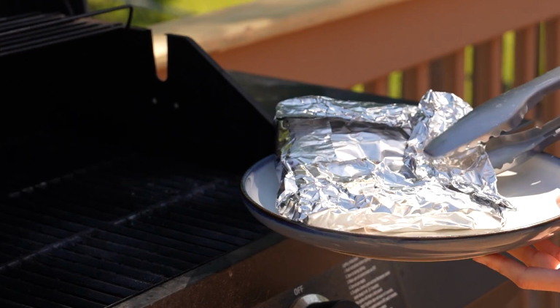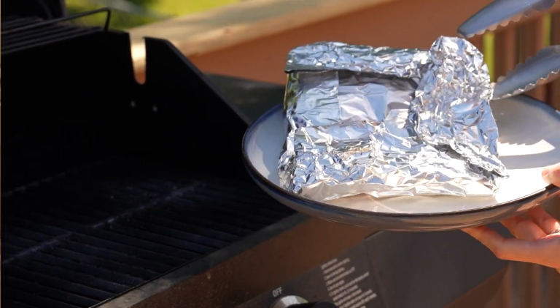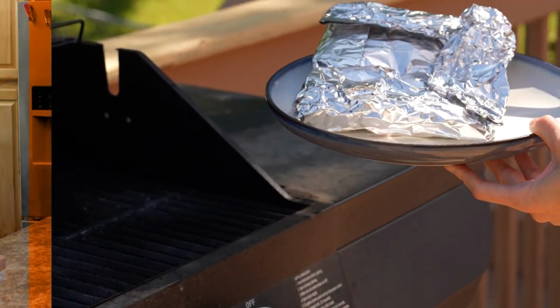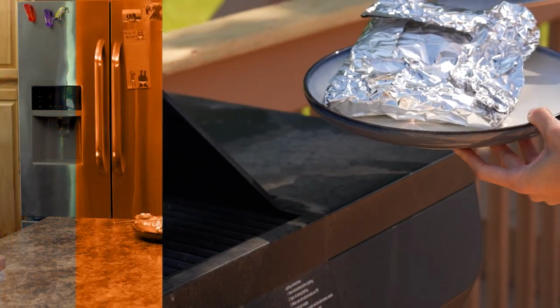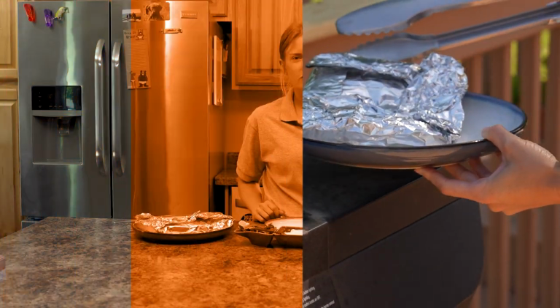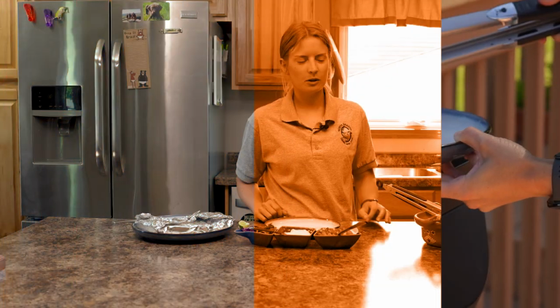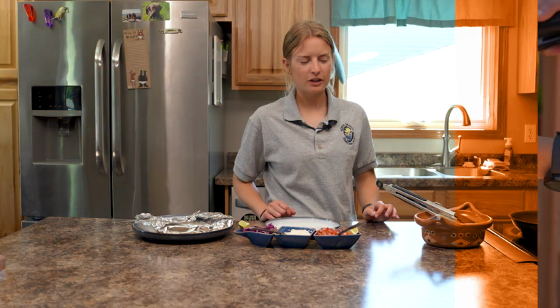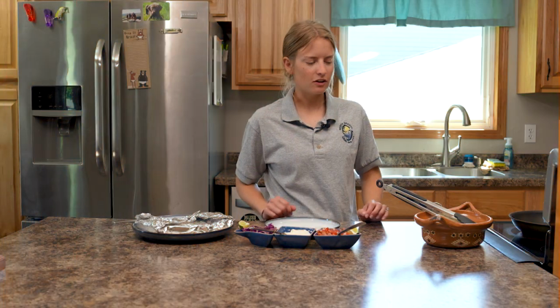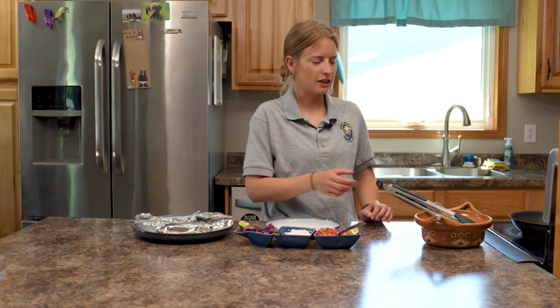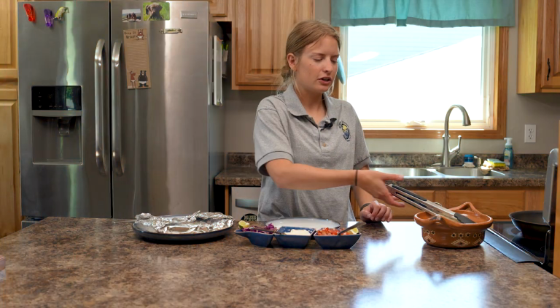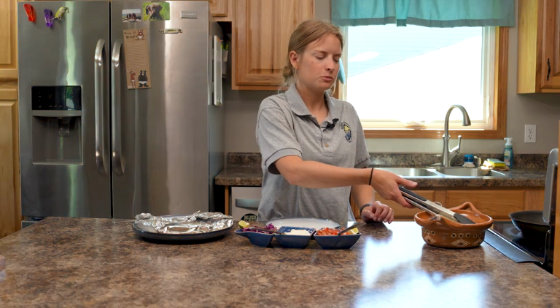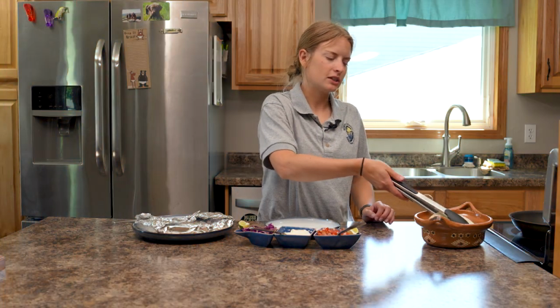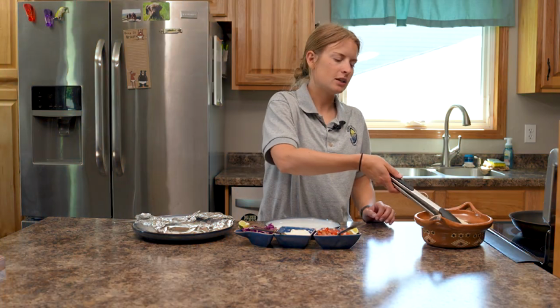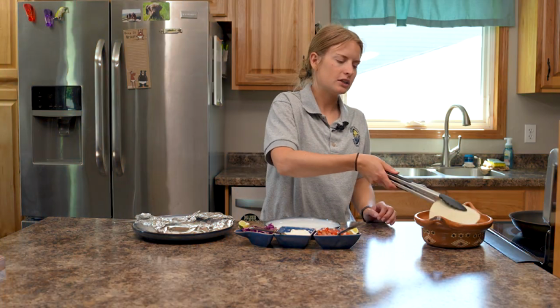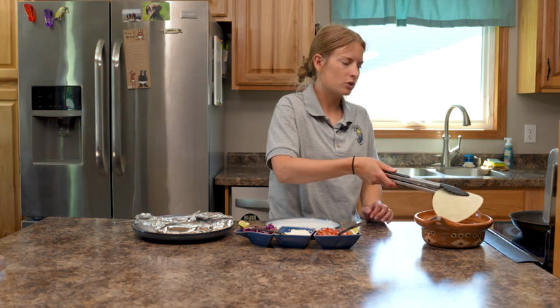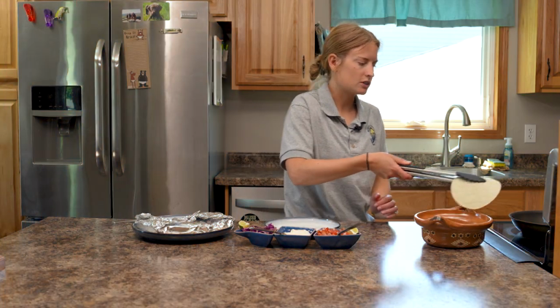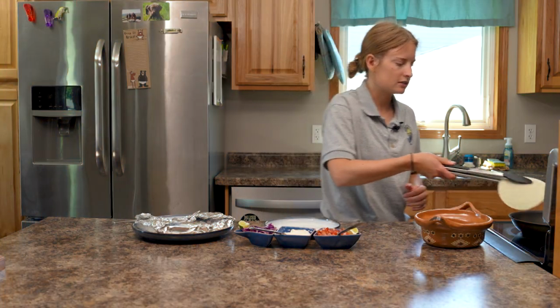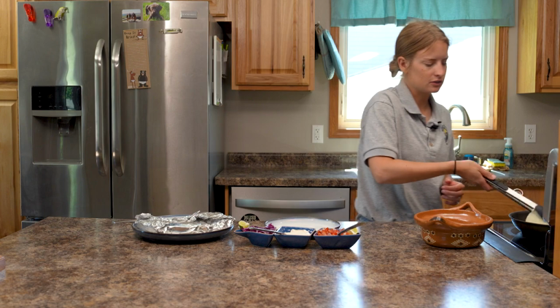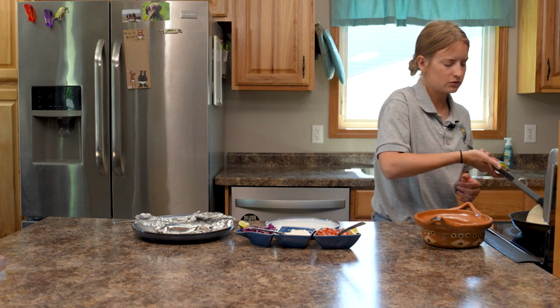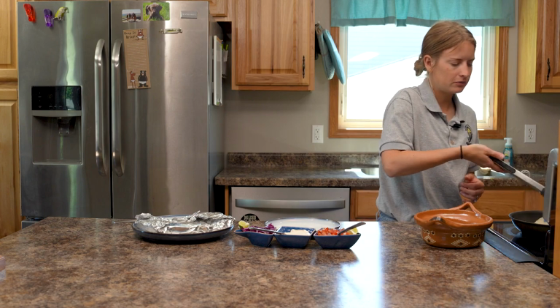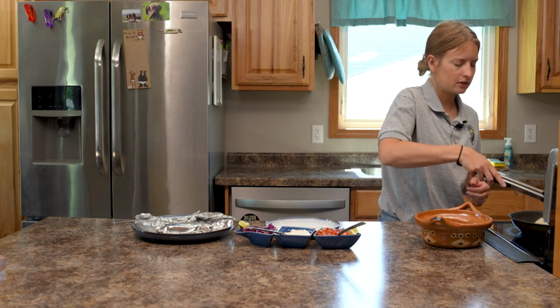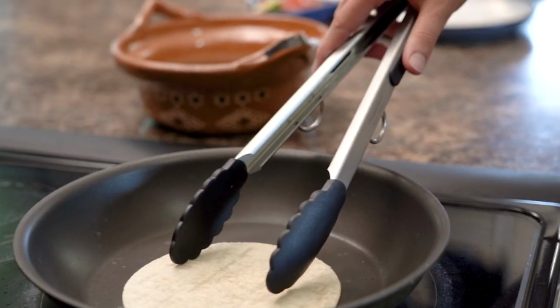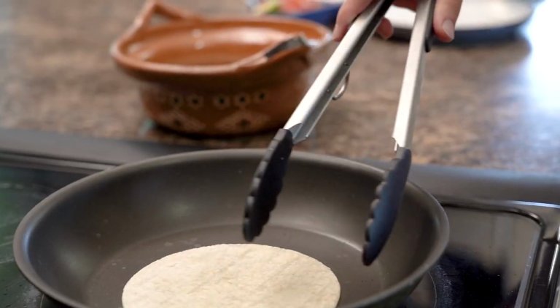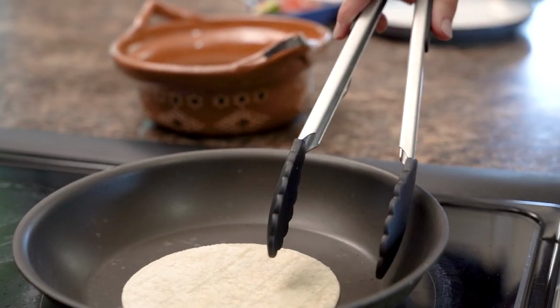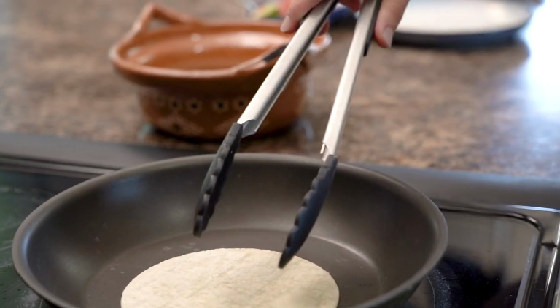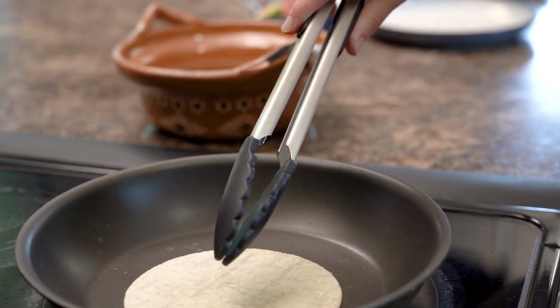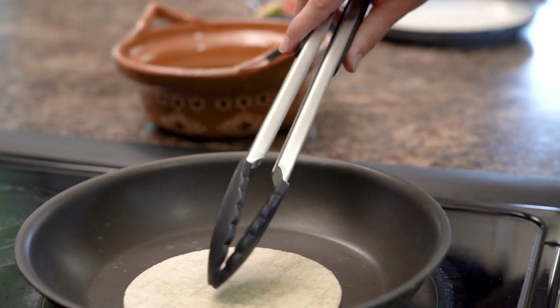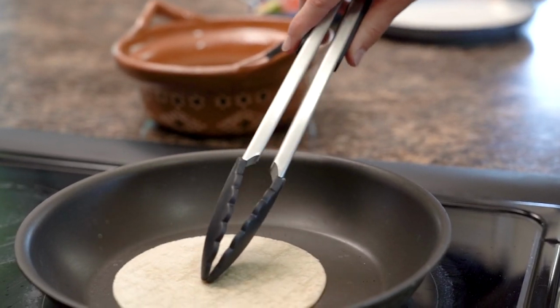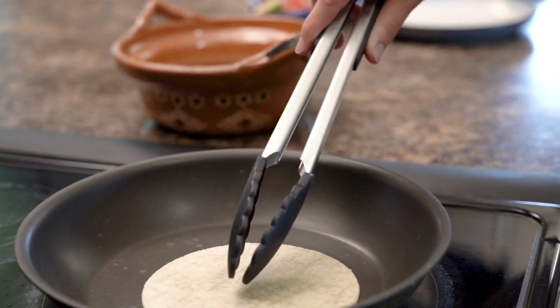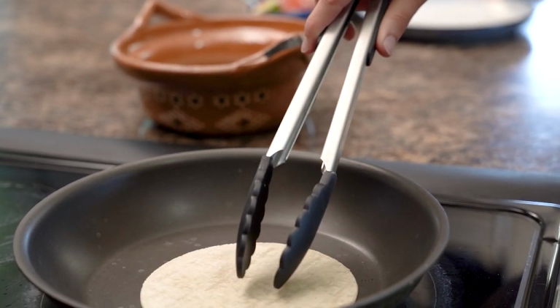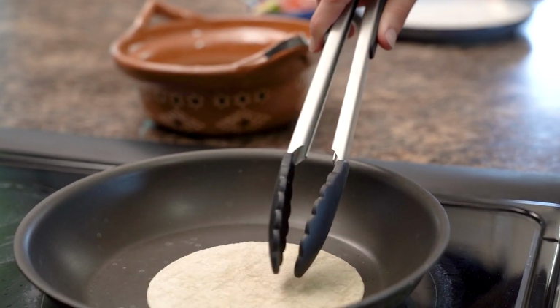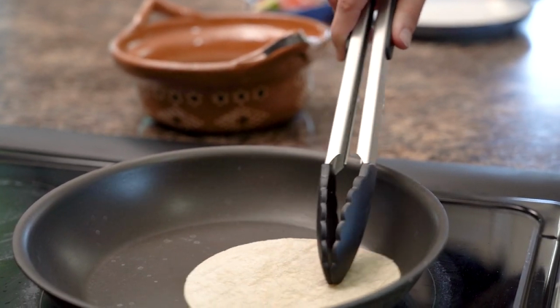The final step is just putting it all together — I'm going to heat up these corn tortillas on the stovetop for a couple seconds on each side and then top everything.